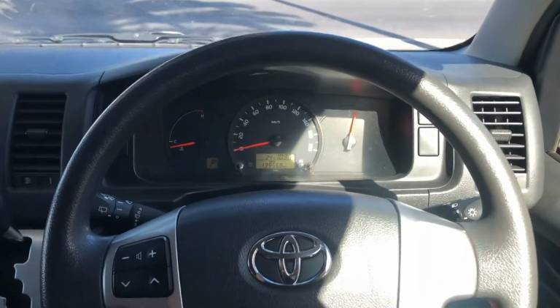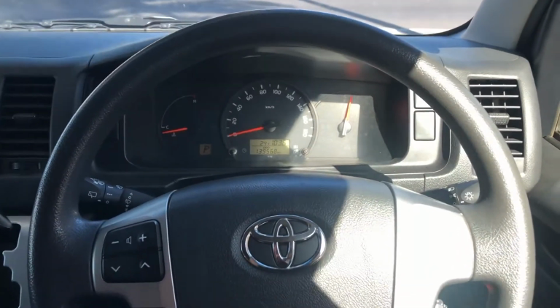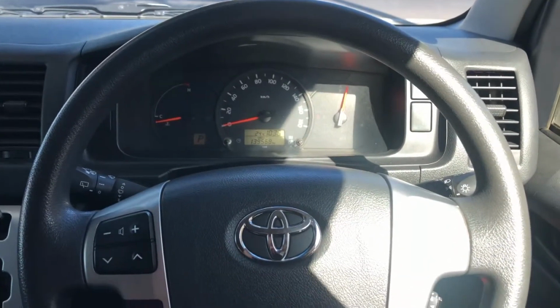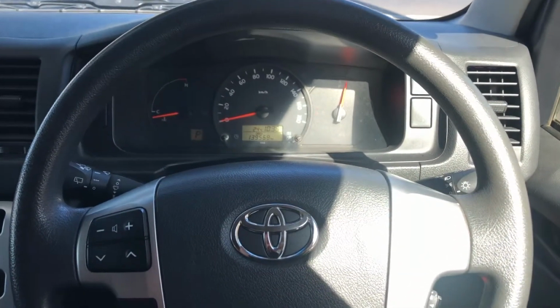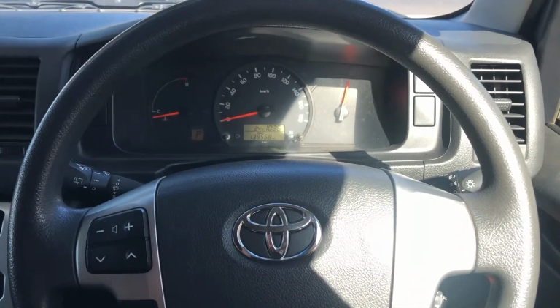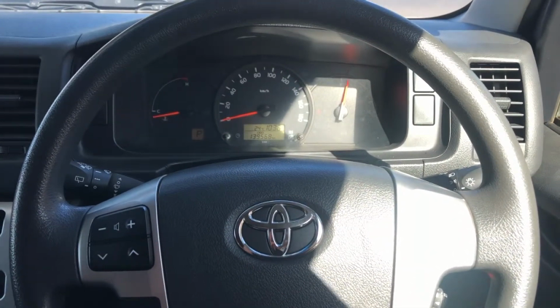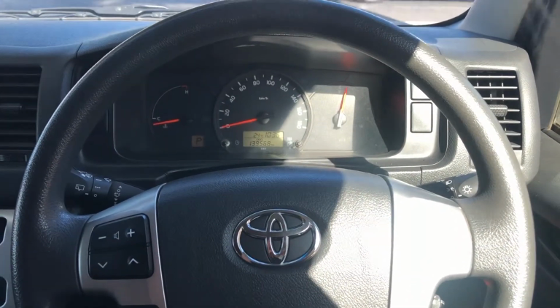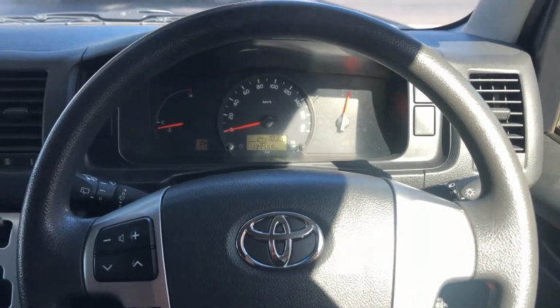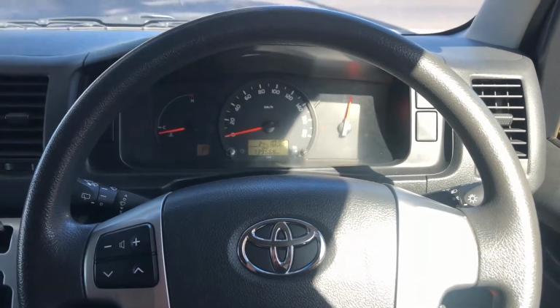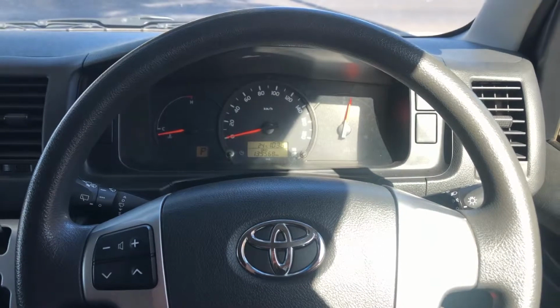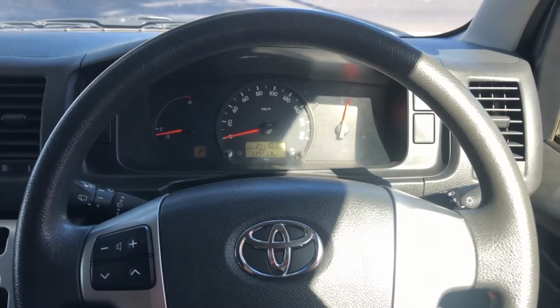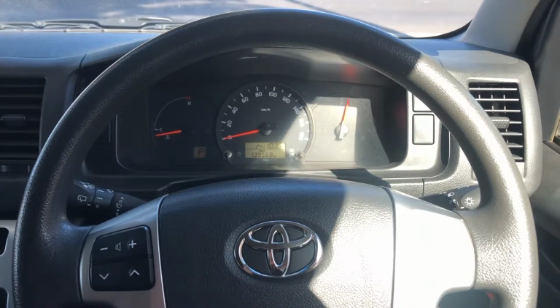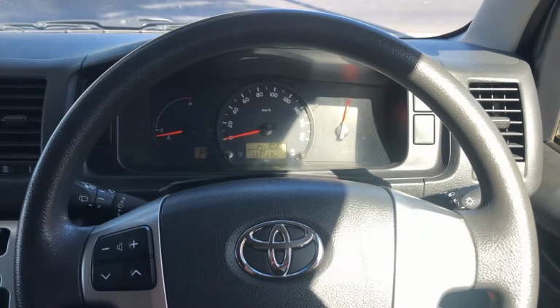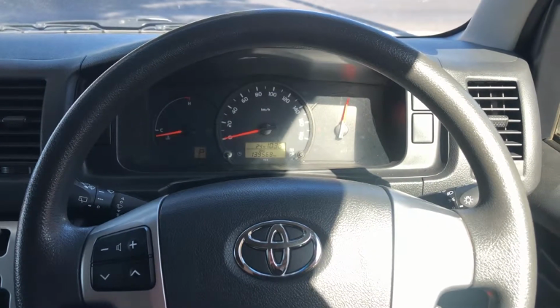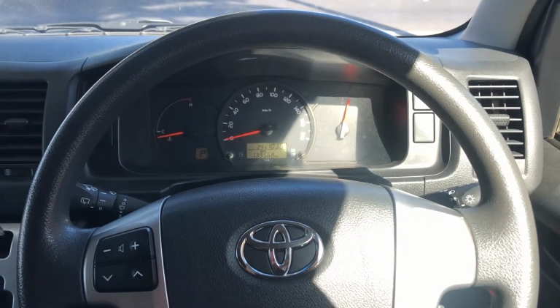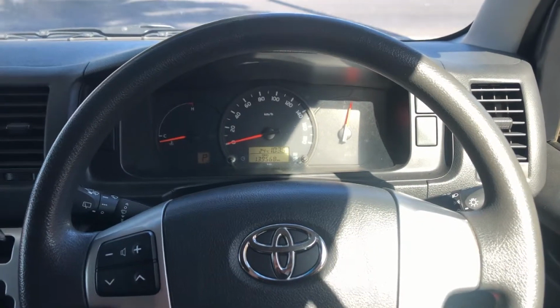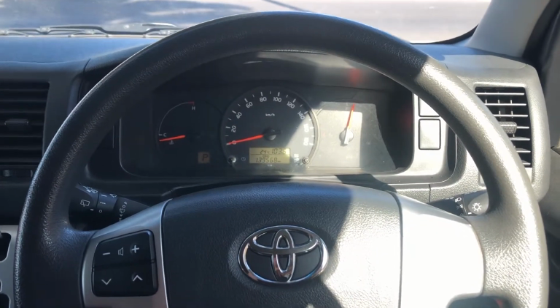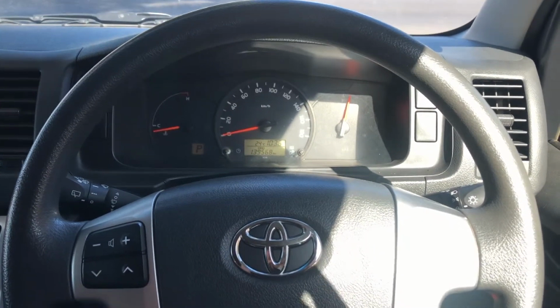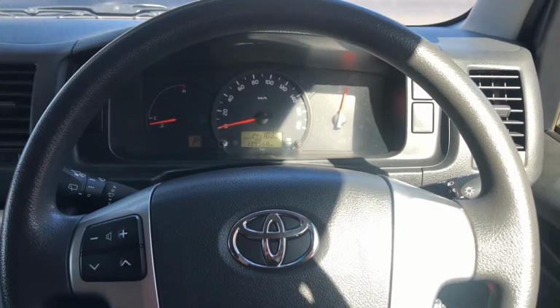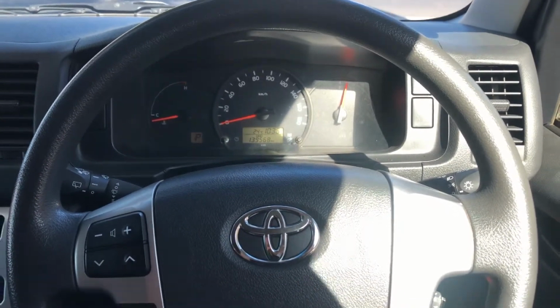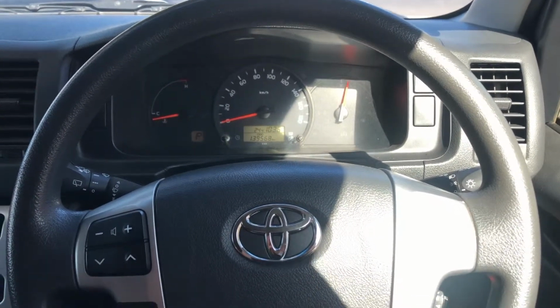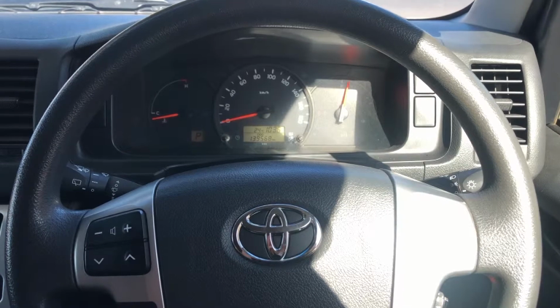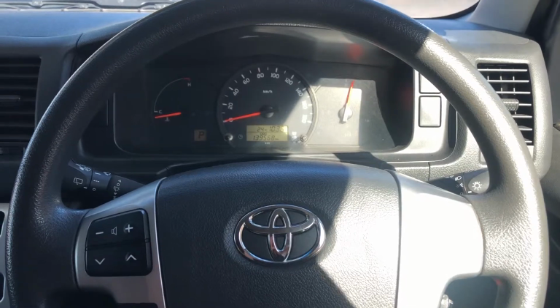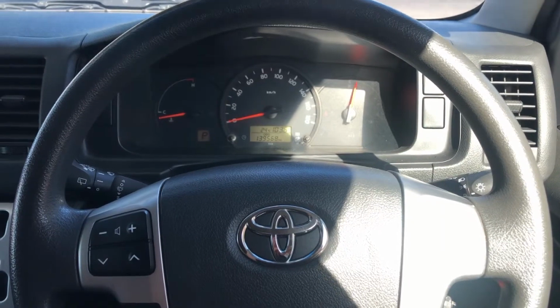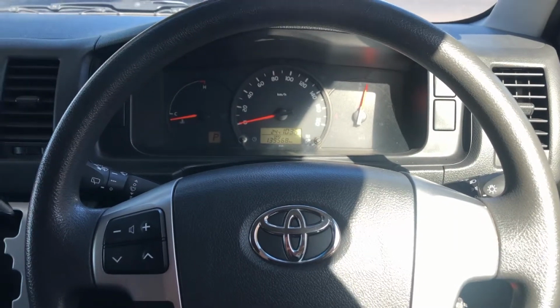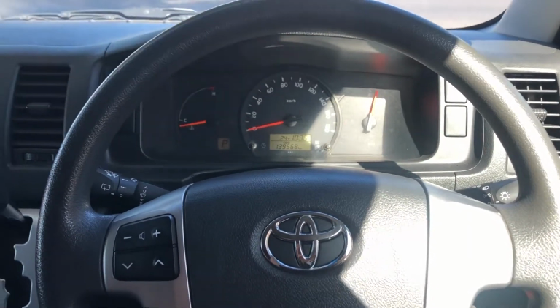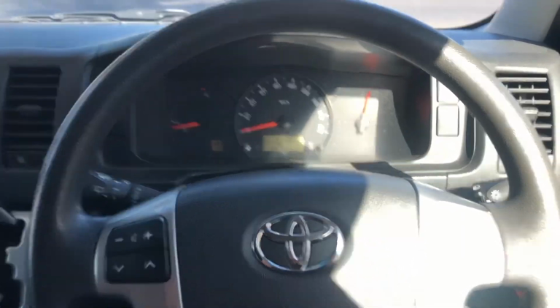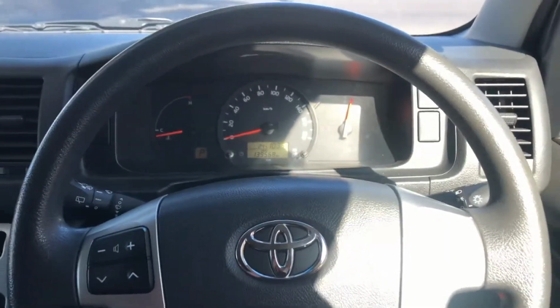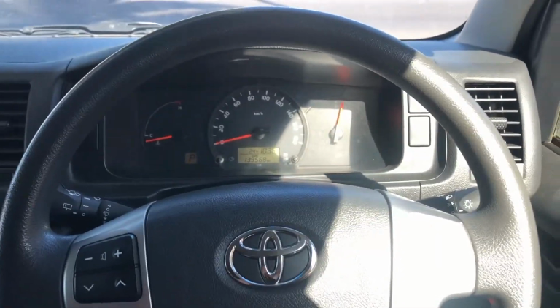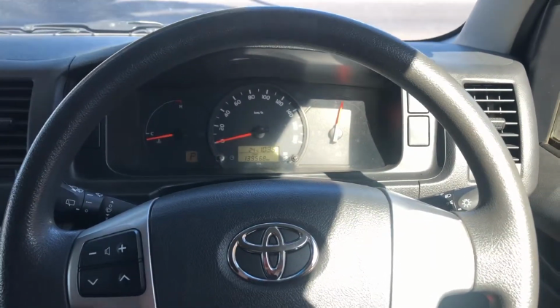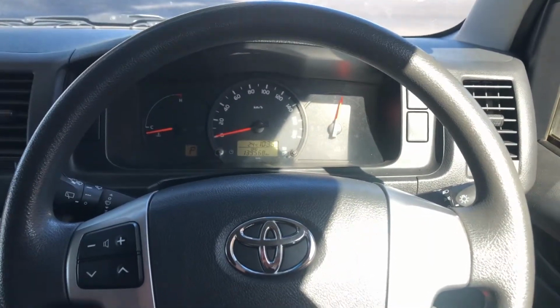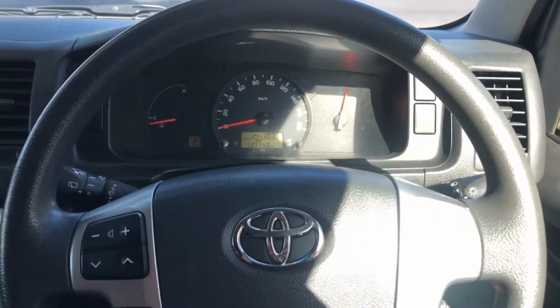Hi Rabu, how are you going? This is Luke from Adelaide Vehicle Centre. I thought I'd just do you a quick video so you can get an idea of the condition and the features of the HiAce Commuter. So right now I'm just sitting in the 2014 HiAce Commuter which you inquired on.